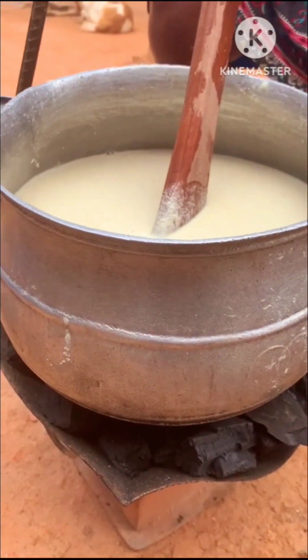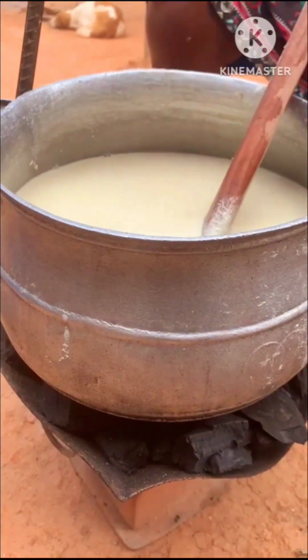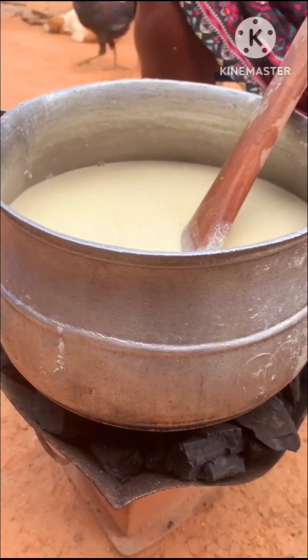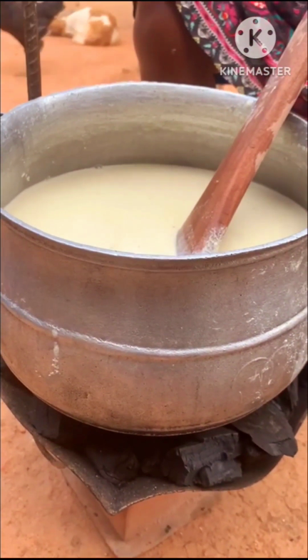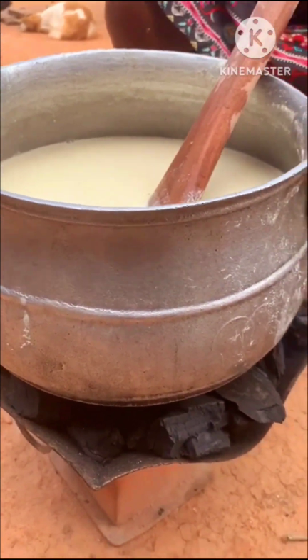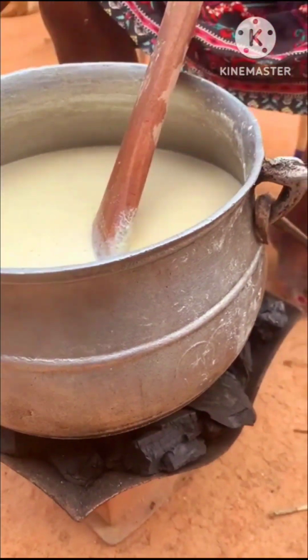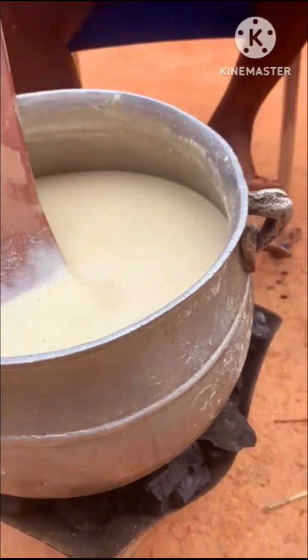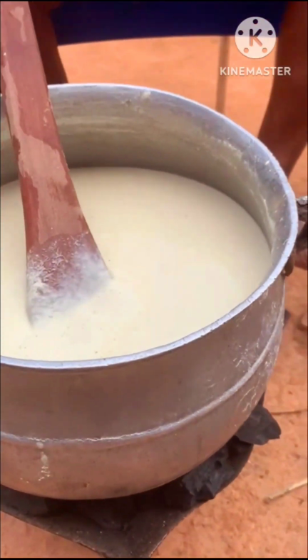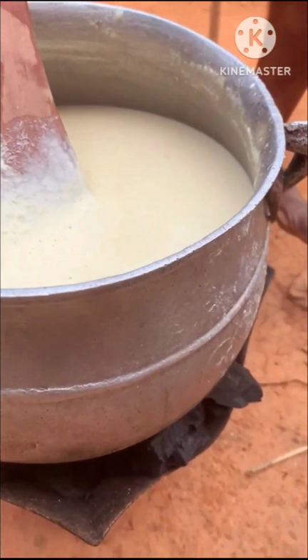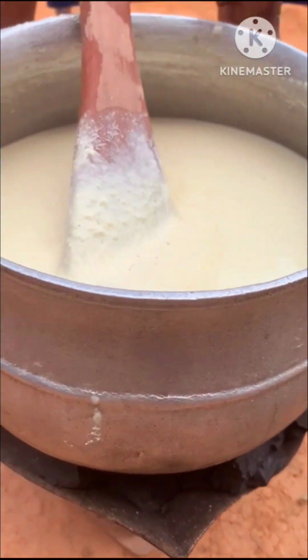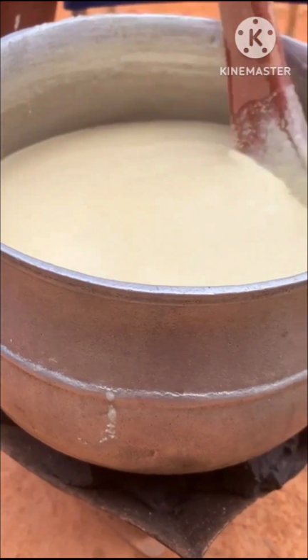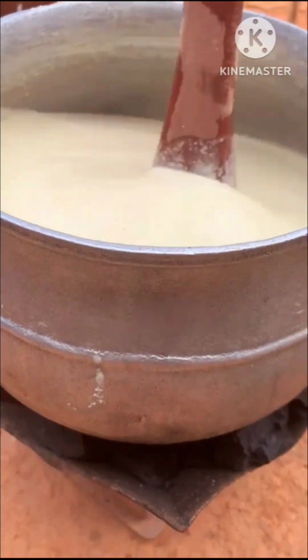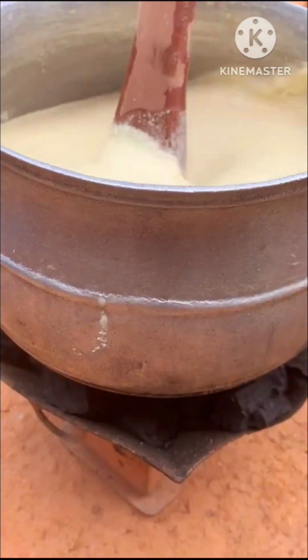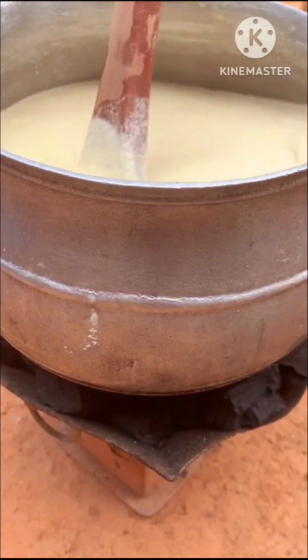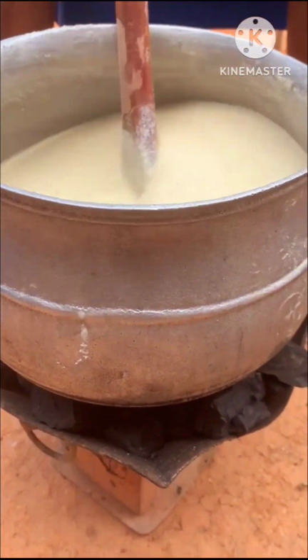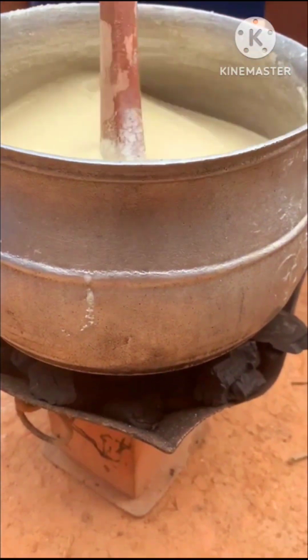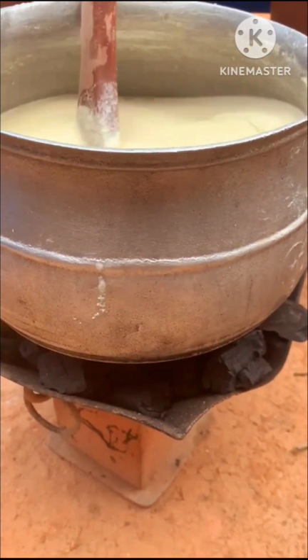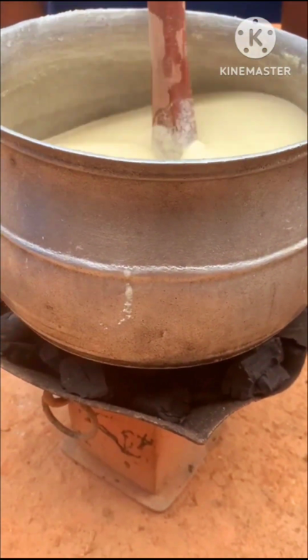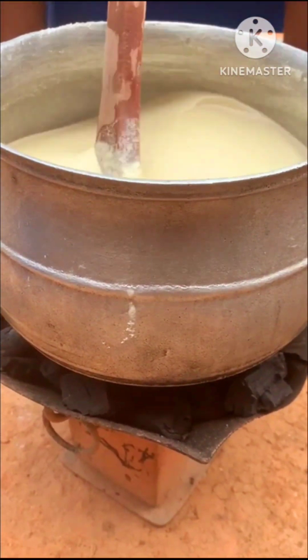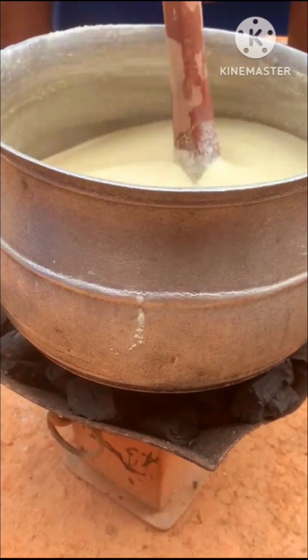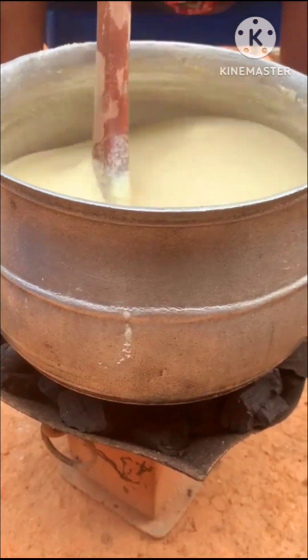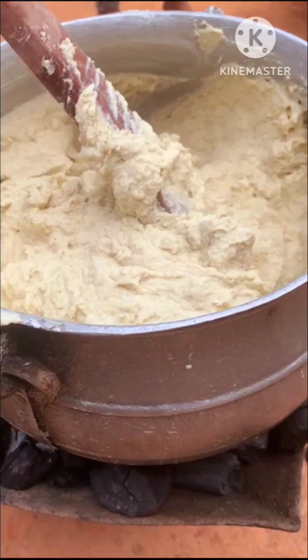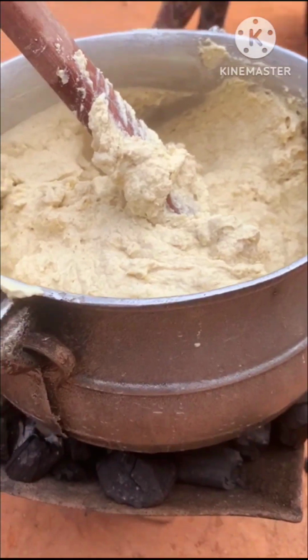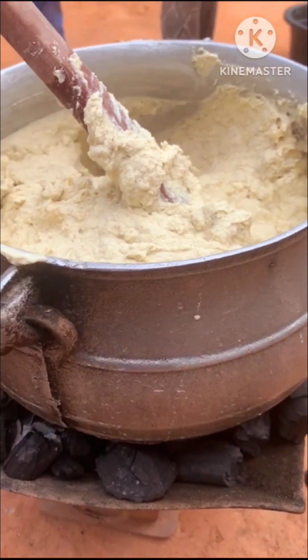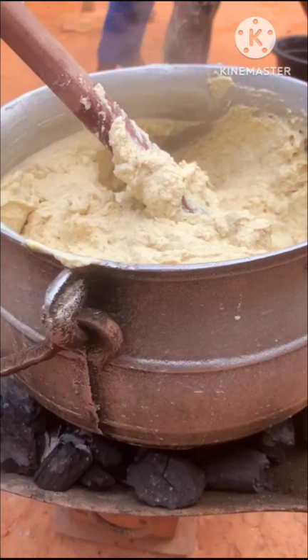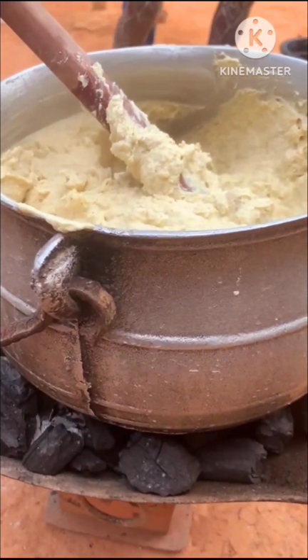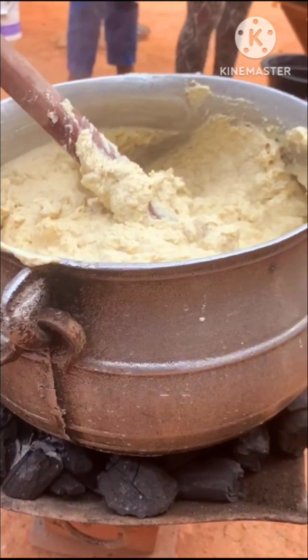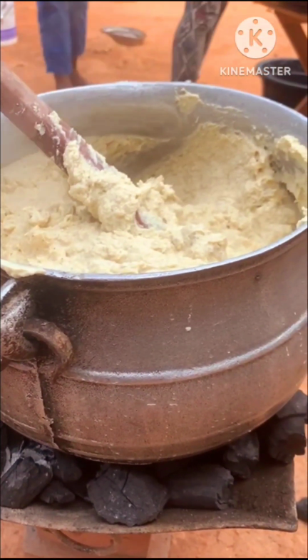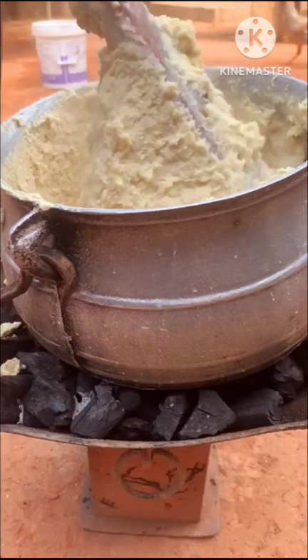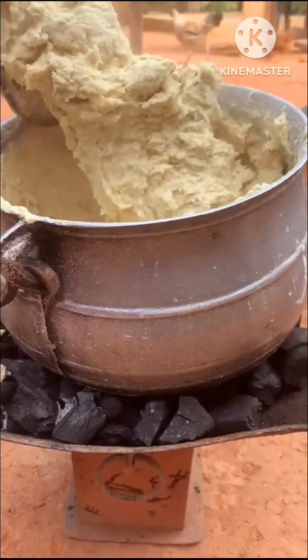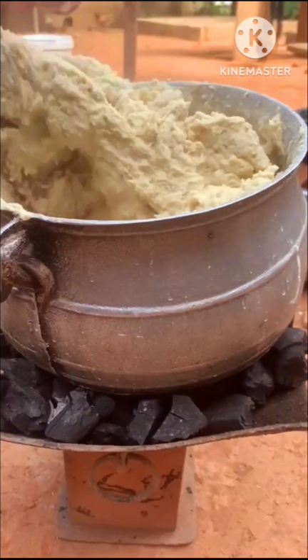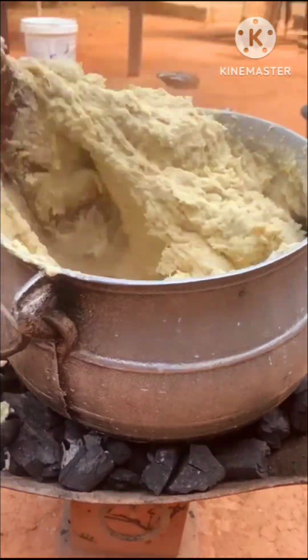She's going to stir this continuously to prevent it from creating lumps. She cooked this very well — almost like bangku. She makes sure that she cooks her bangku very well and thoroughly.